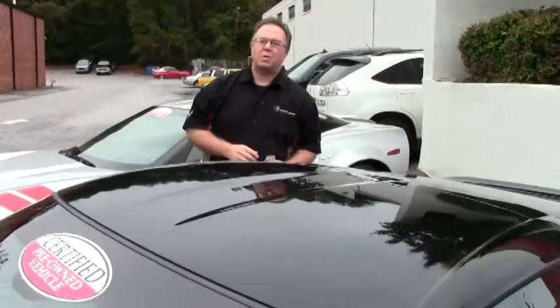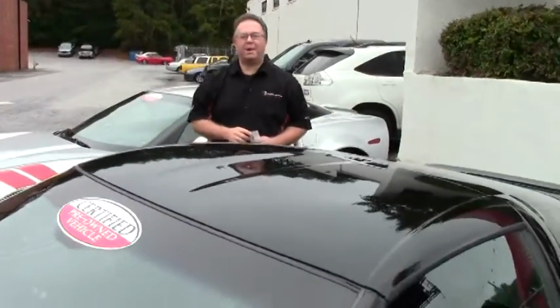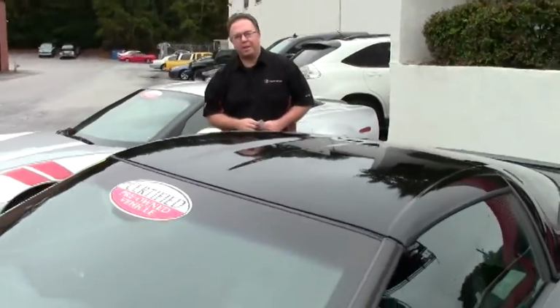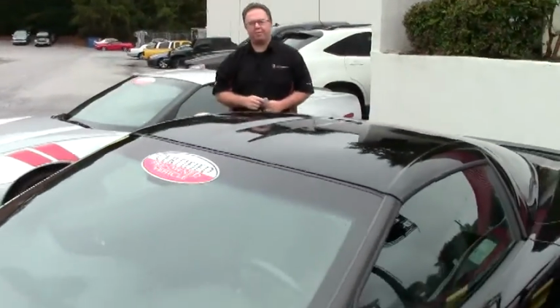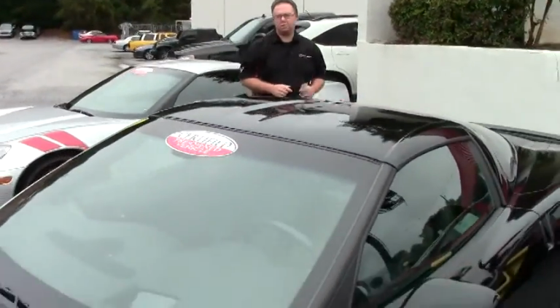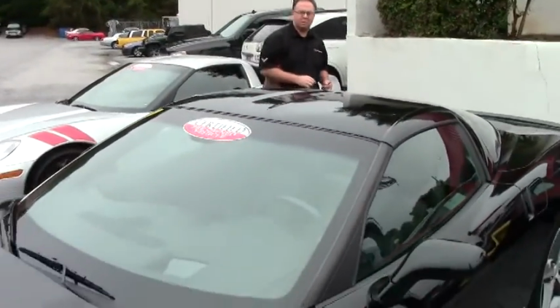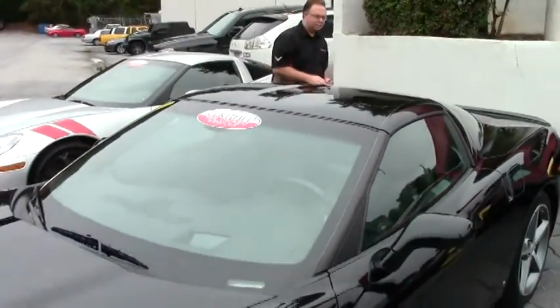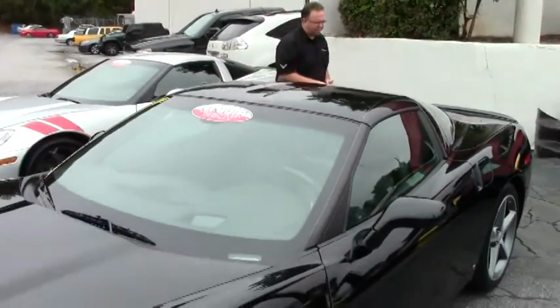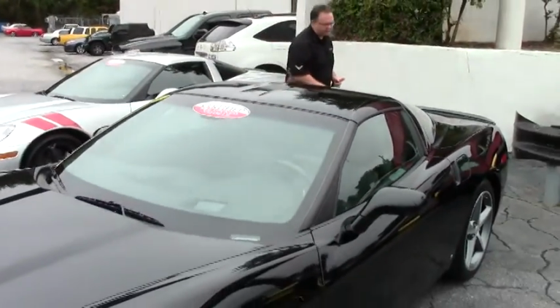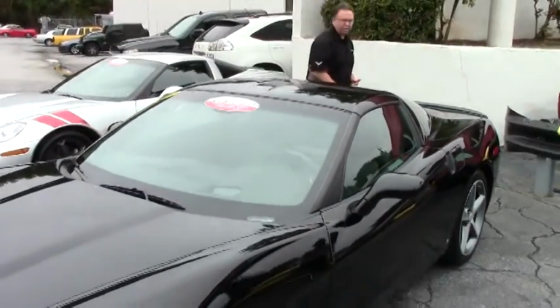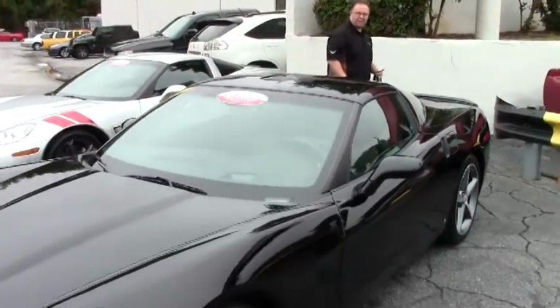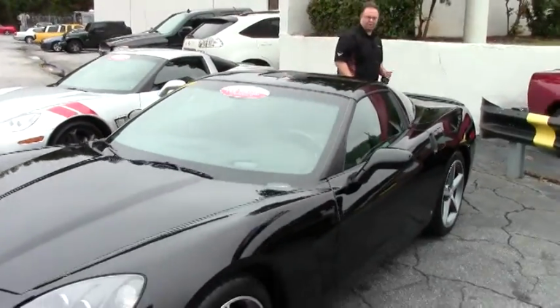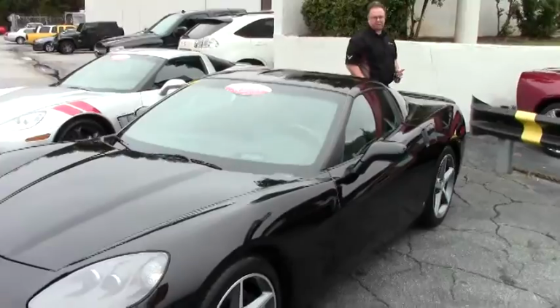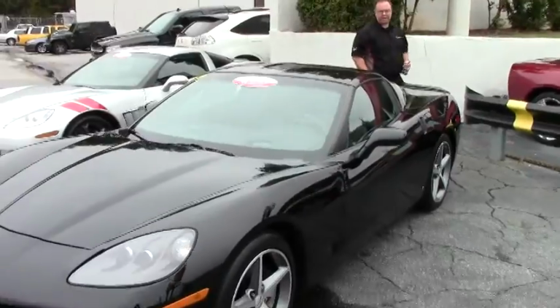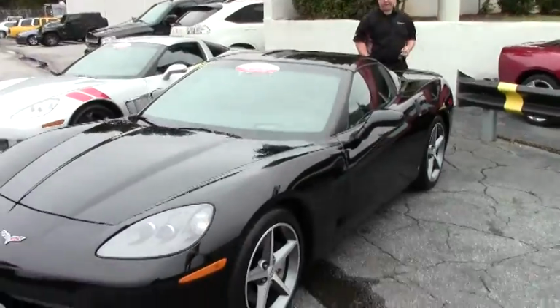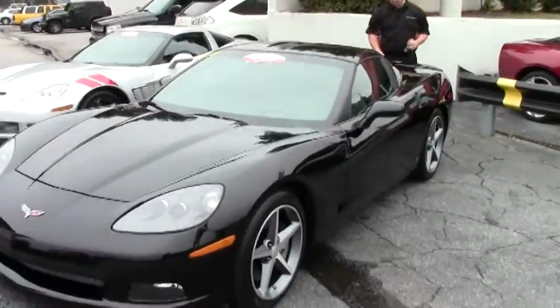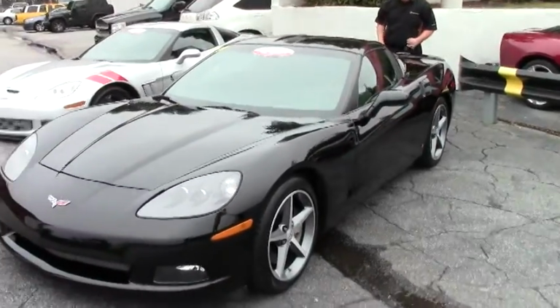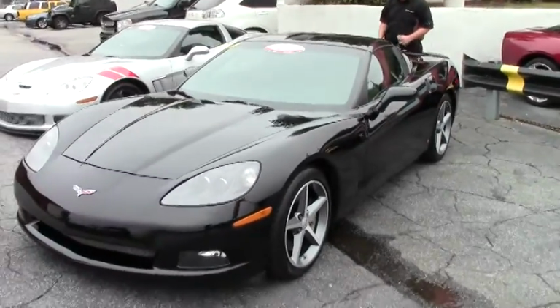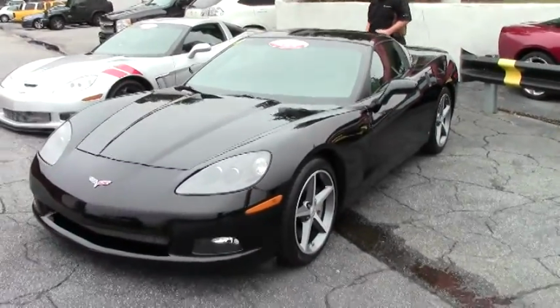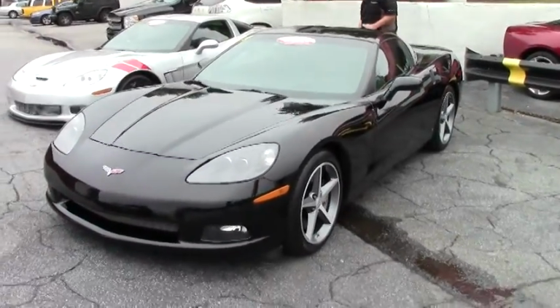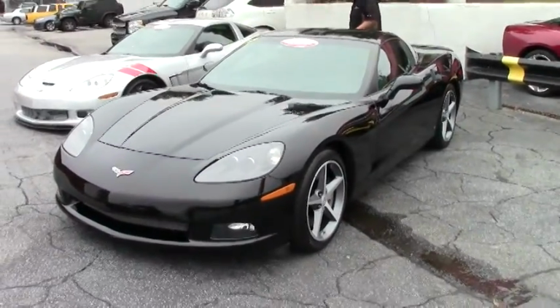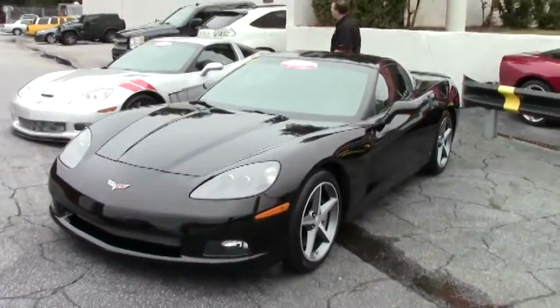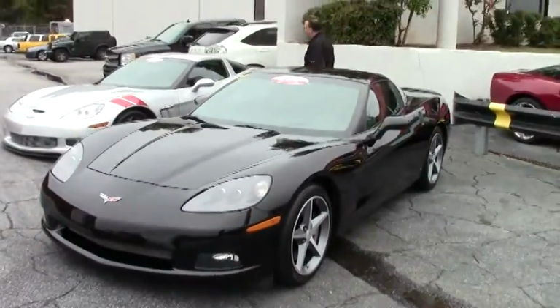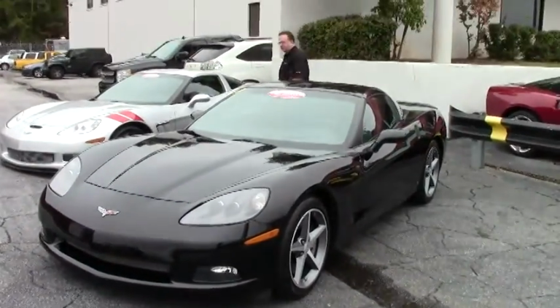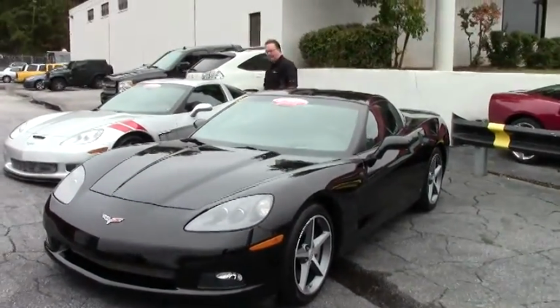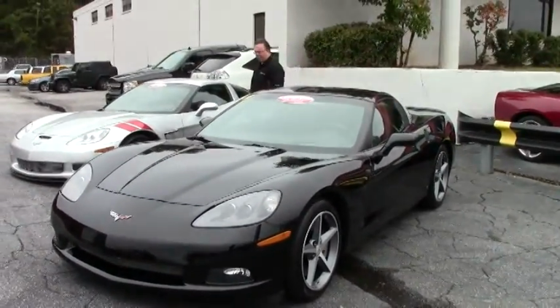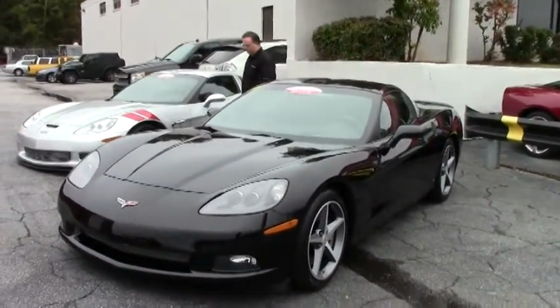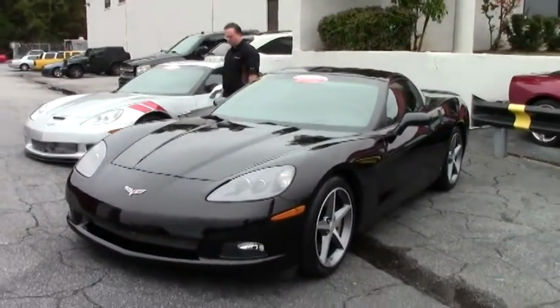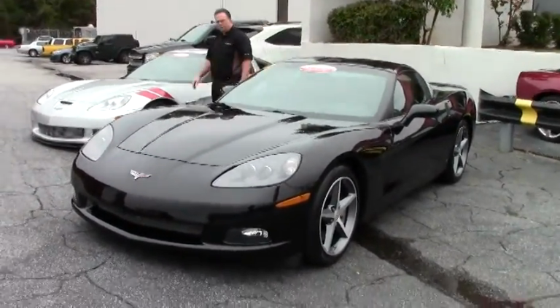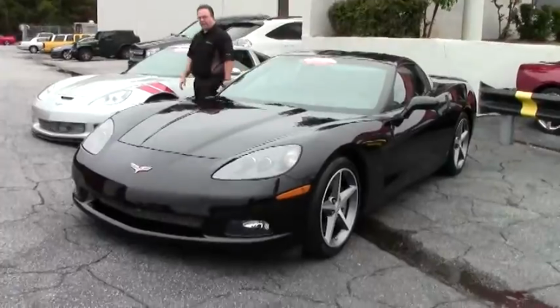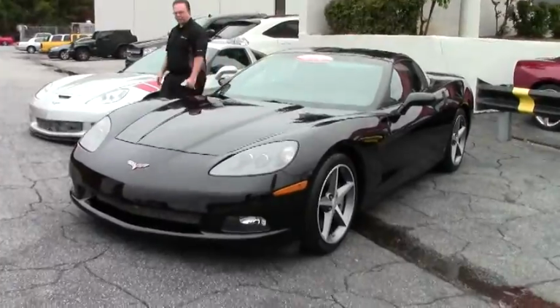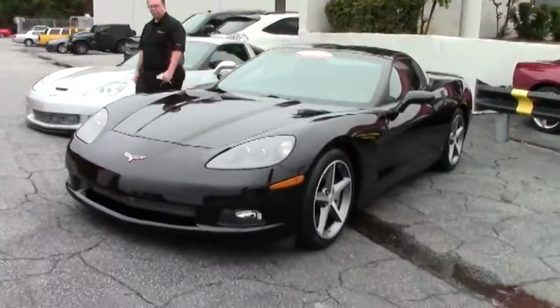Welcome back to BioVet, folks. John Ivankovic here. Today we're going to take a look at an absolutely gorgeous 2009 black coupe.